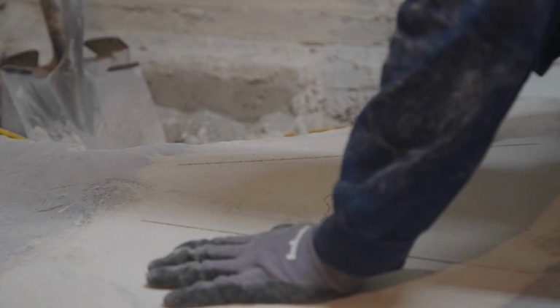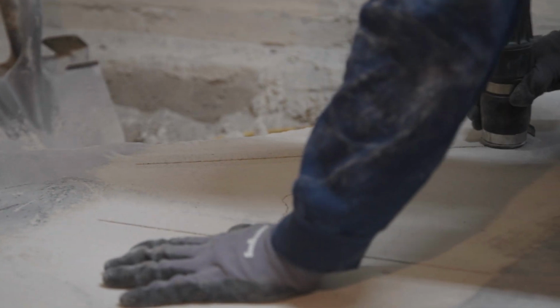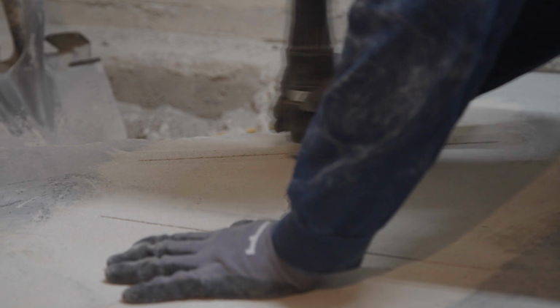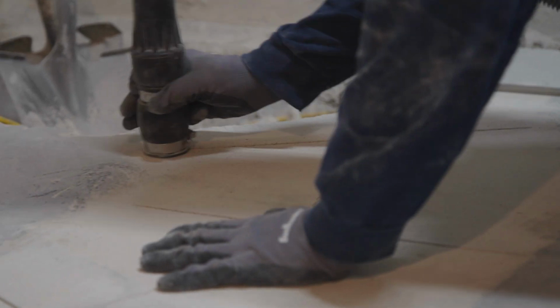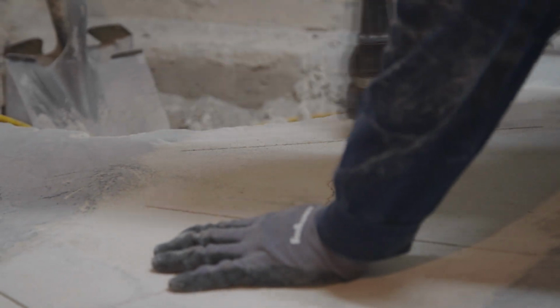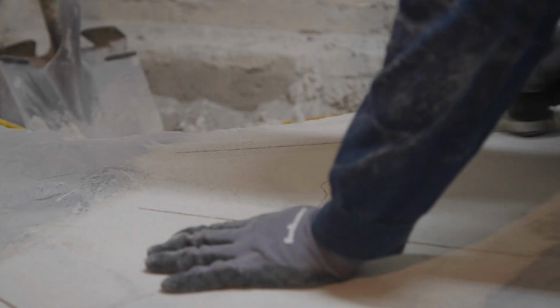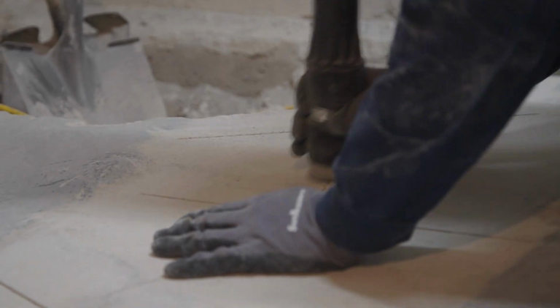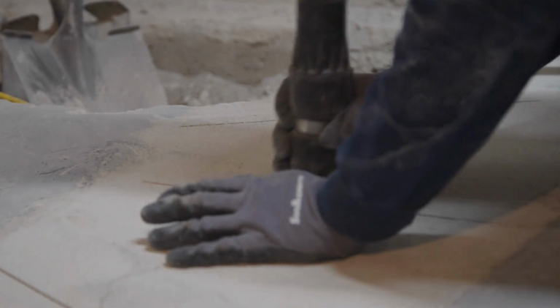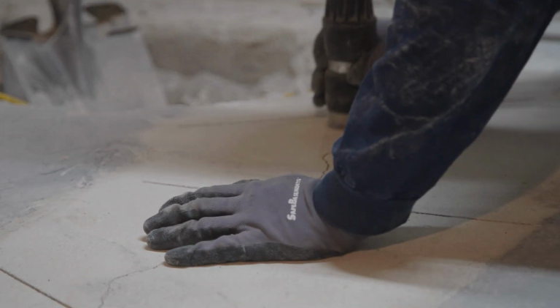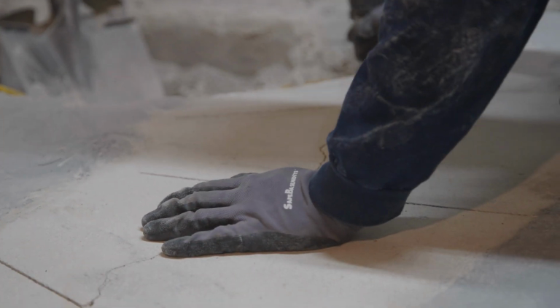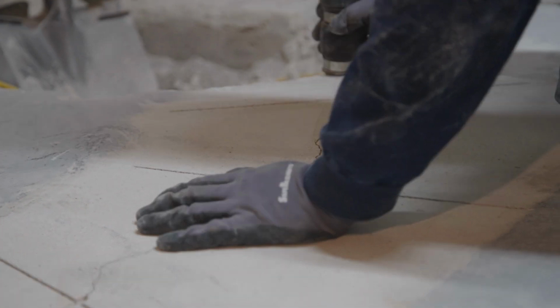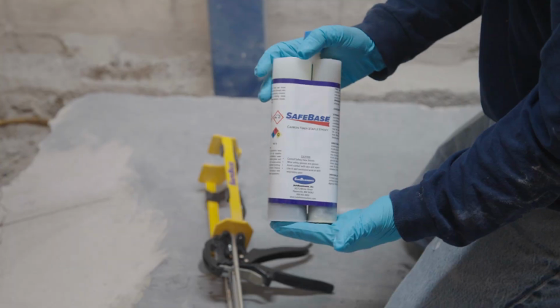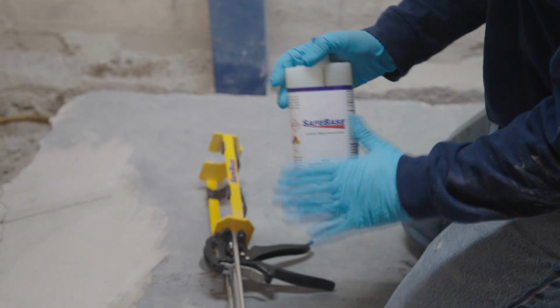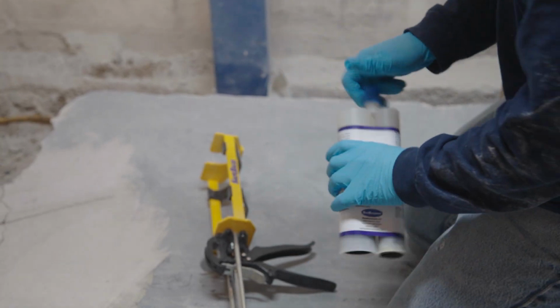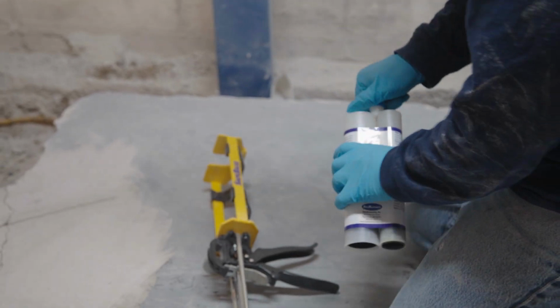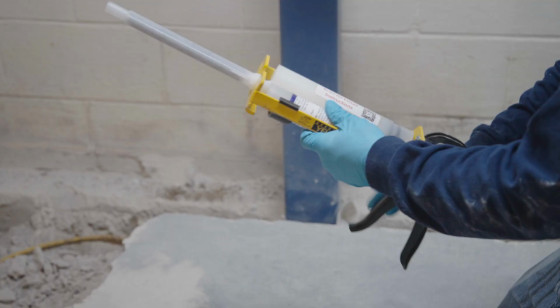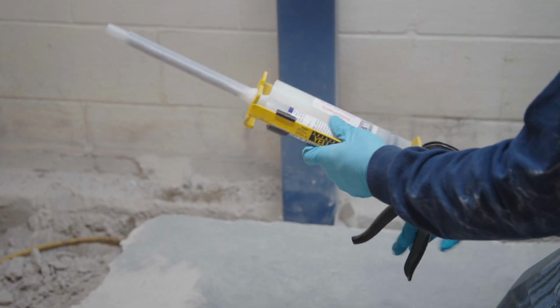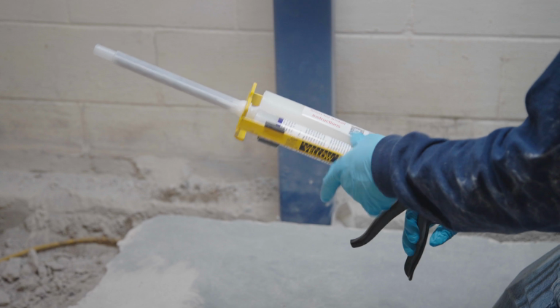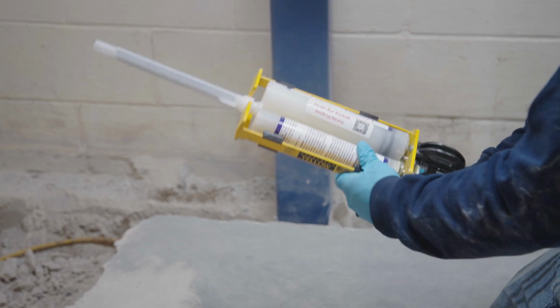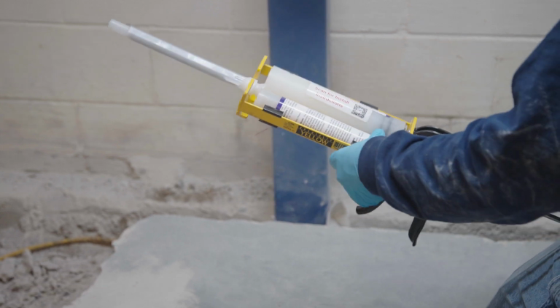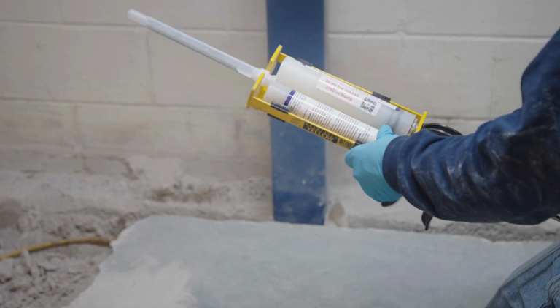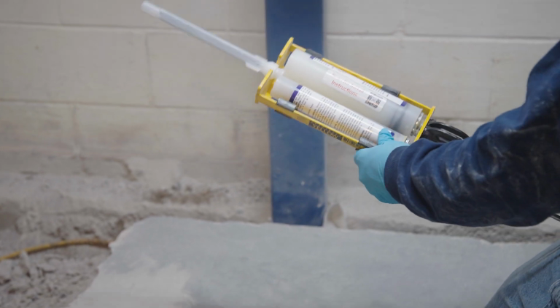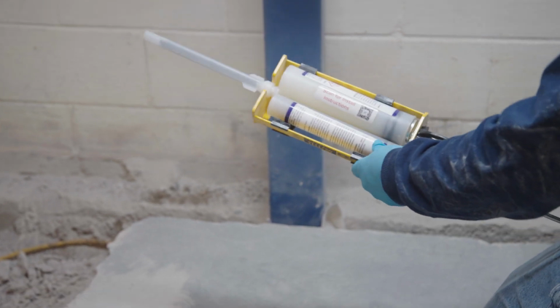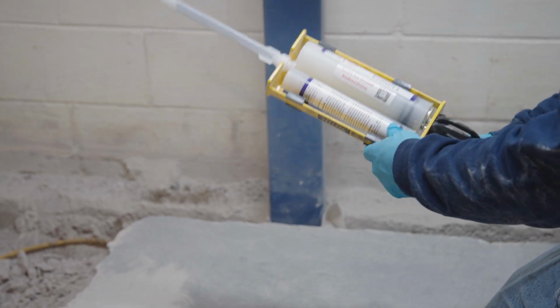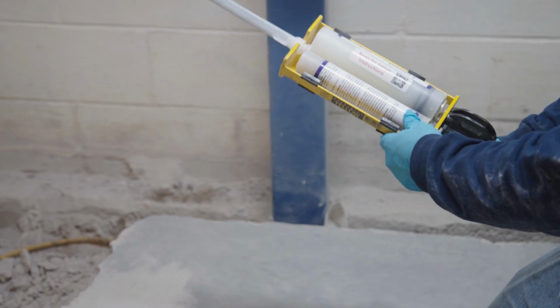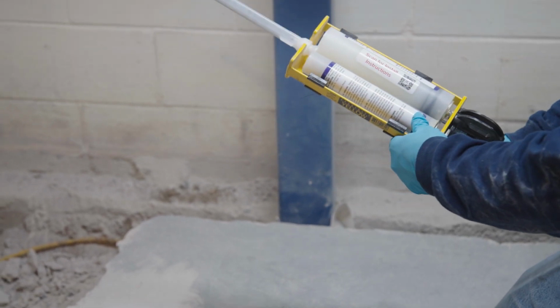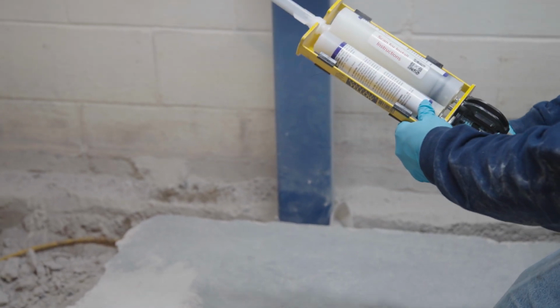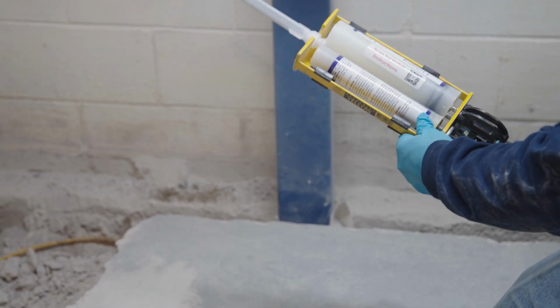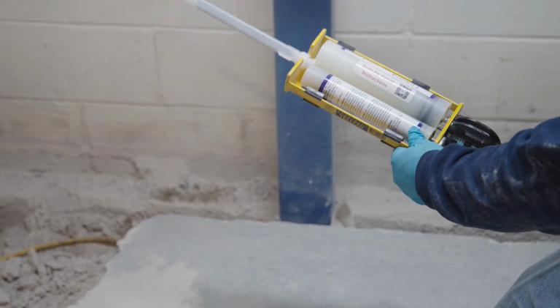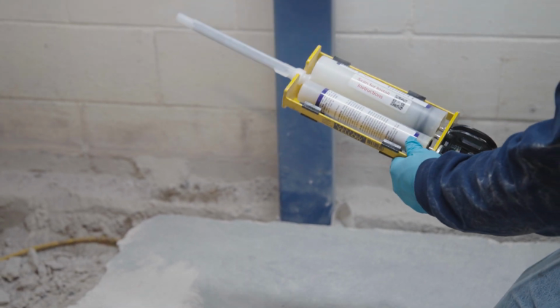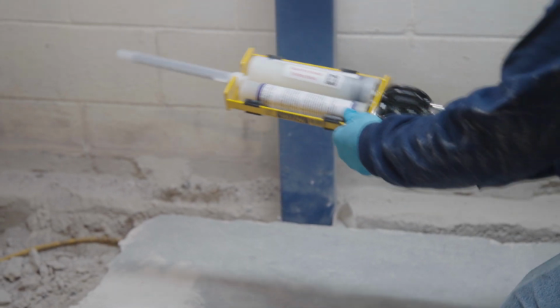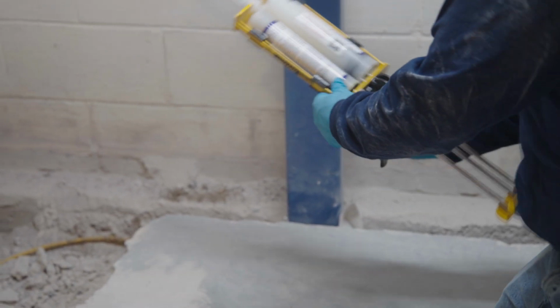Remove all dust and debris from the area to be repaired. Attach the Quadro mixer to the cartridge of the SafeBase carbon fiber staple epoxy and prepare the dual cartridge dispenser gun.